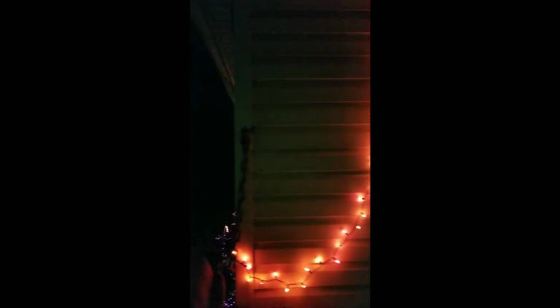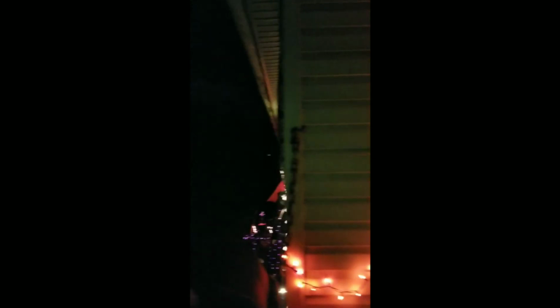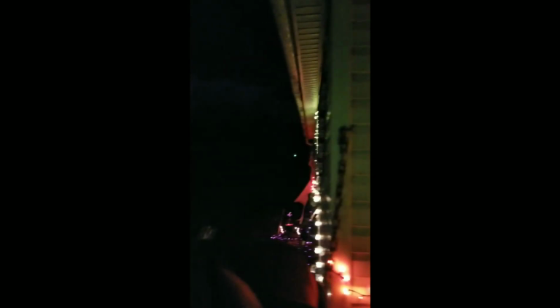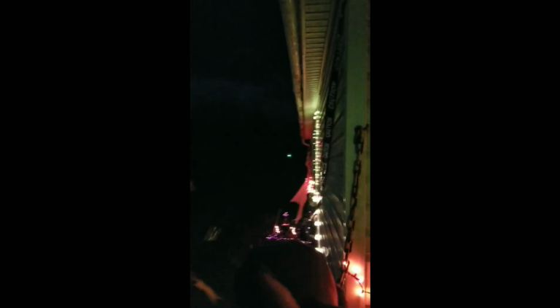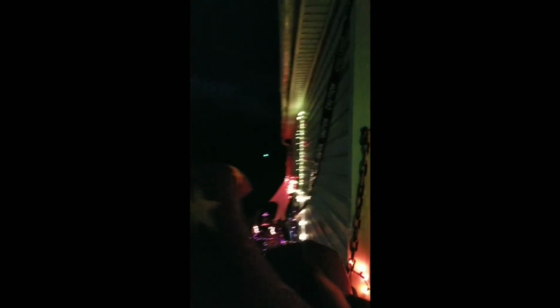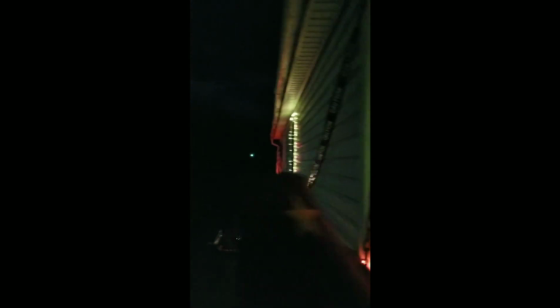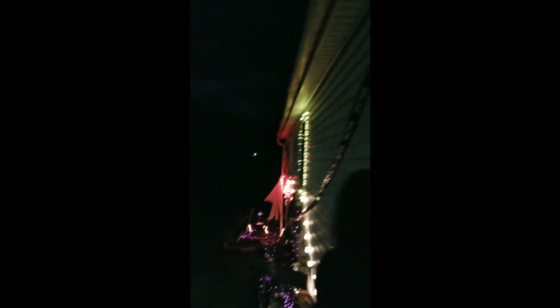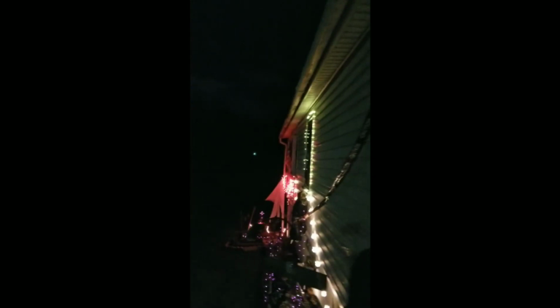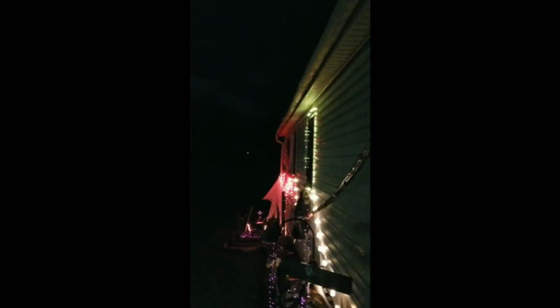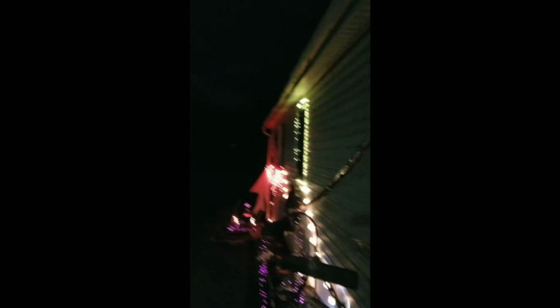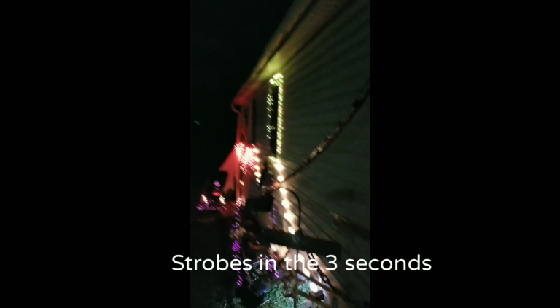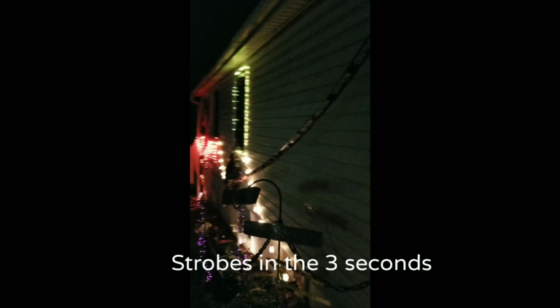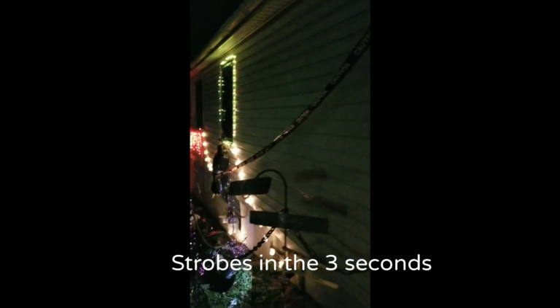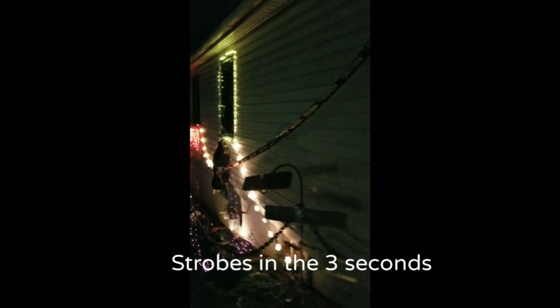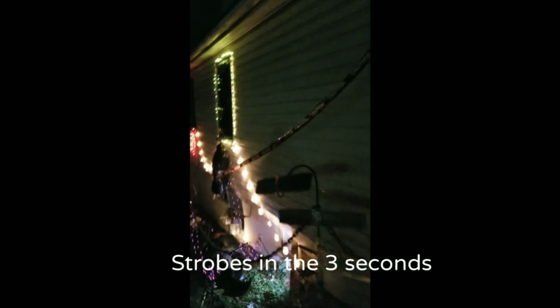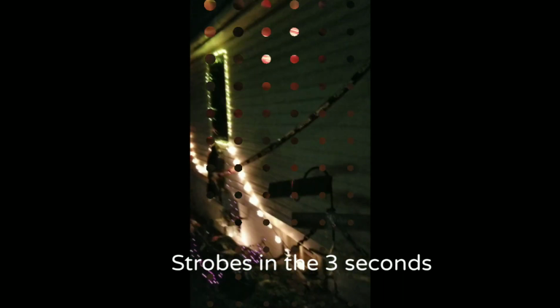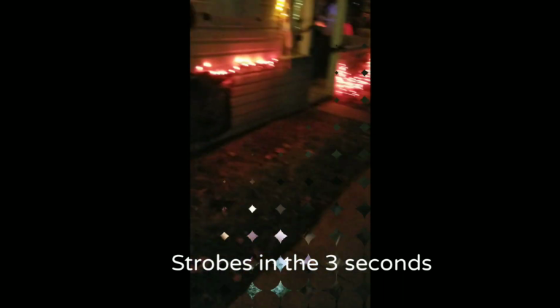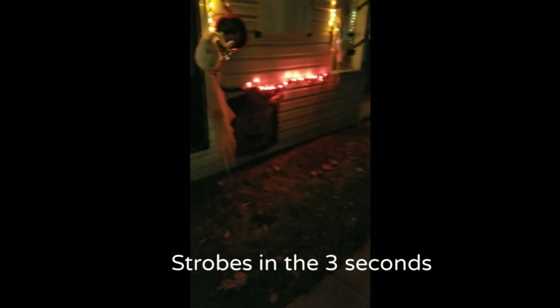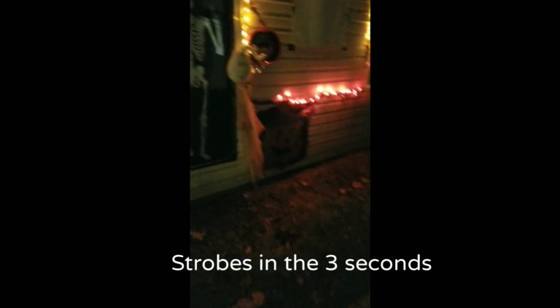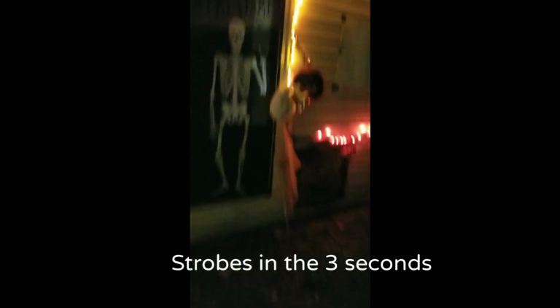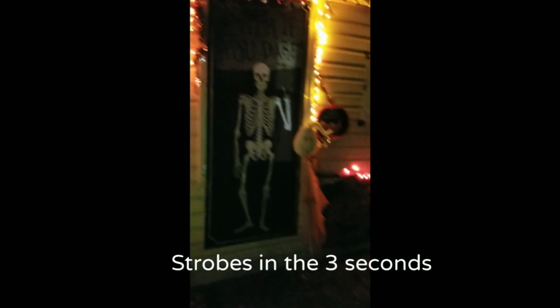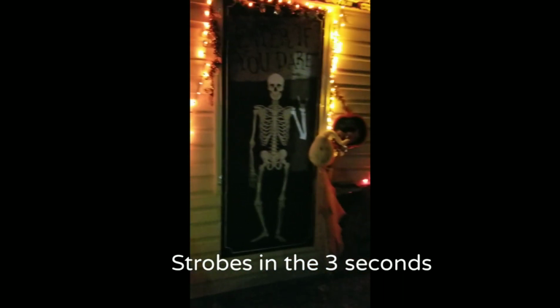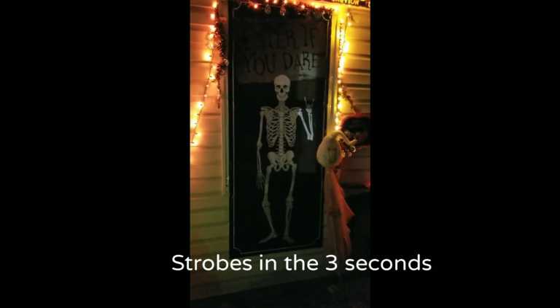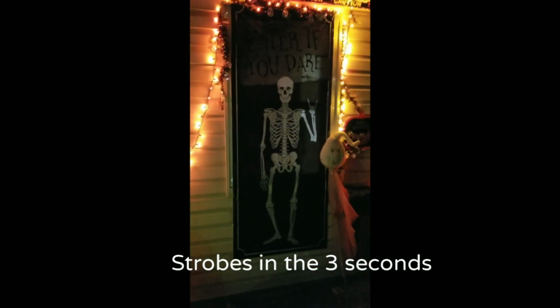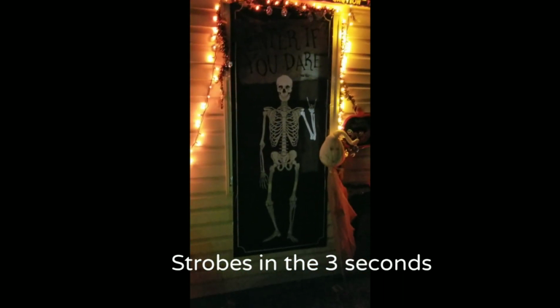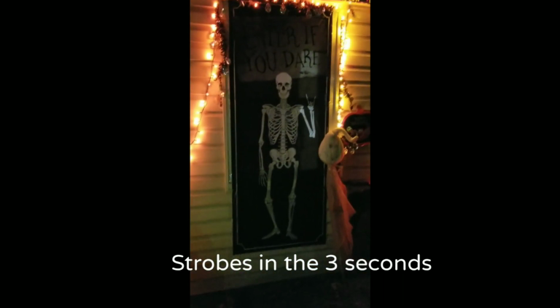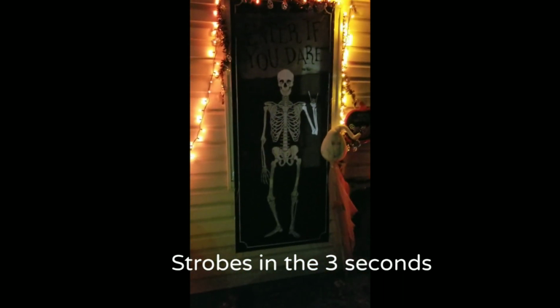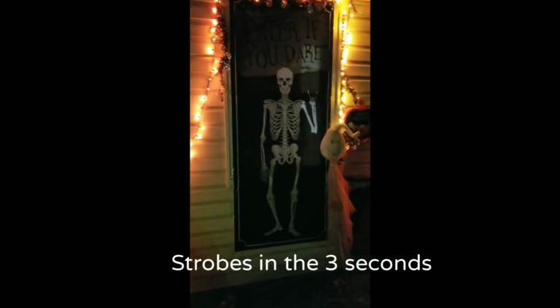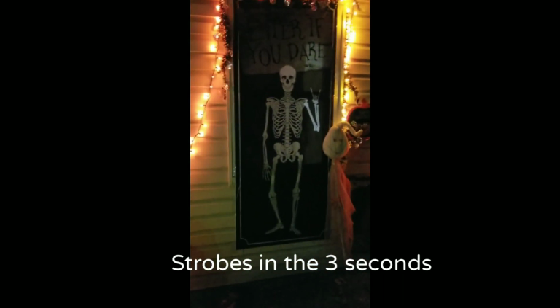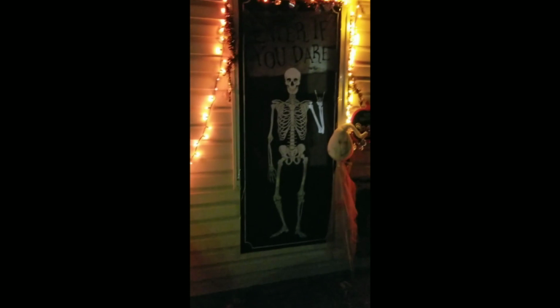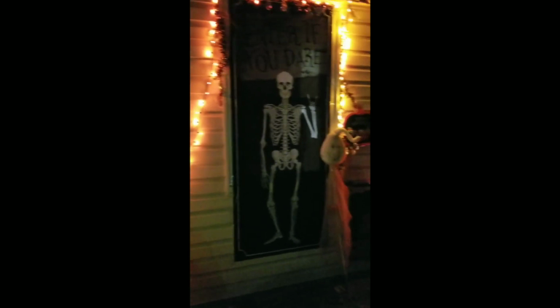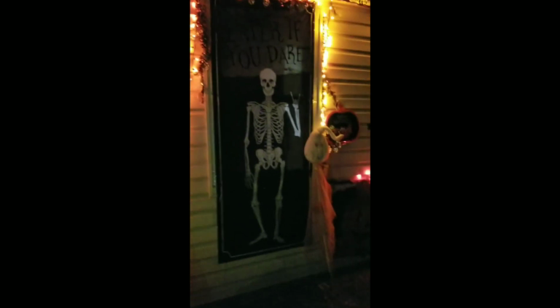My daughter's bedroom light is off, so I'll be right back. Since I'm back, now you guys can see it a little bit better.